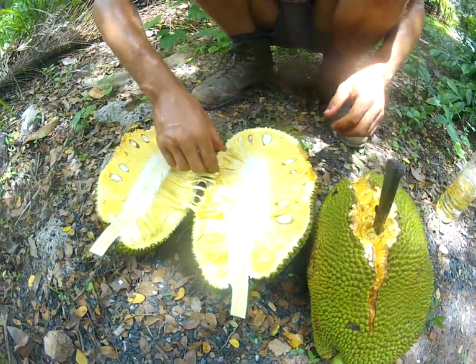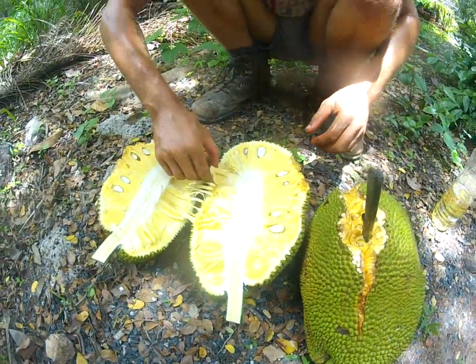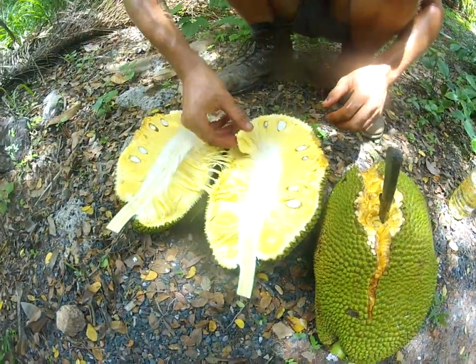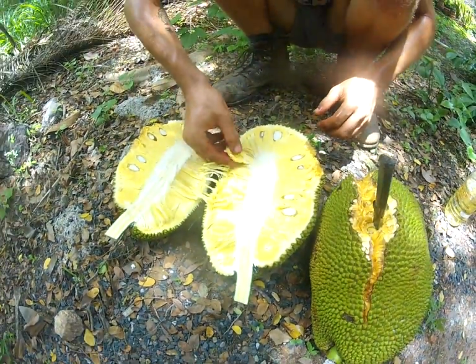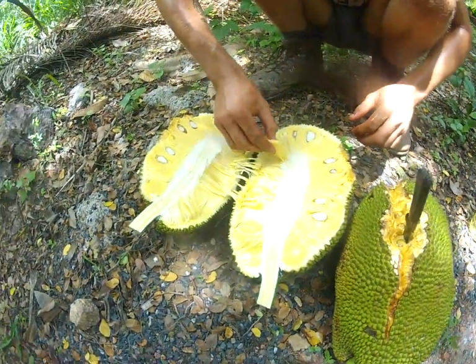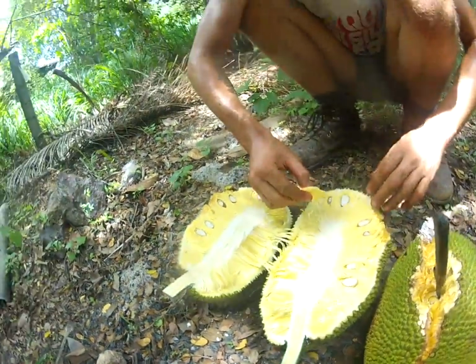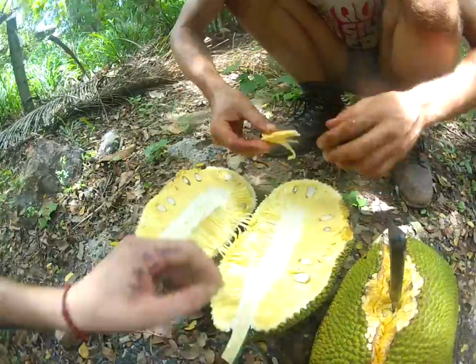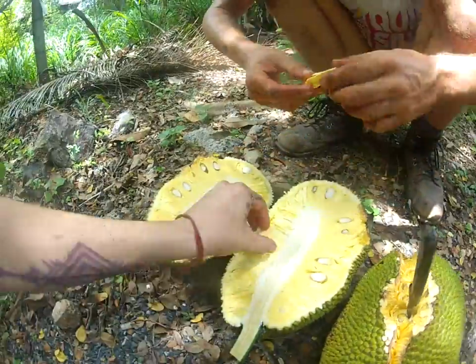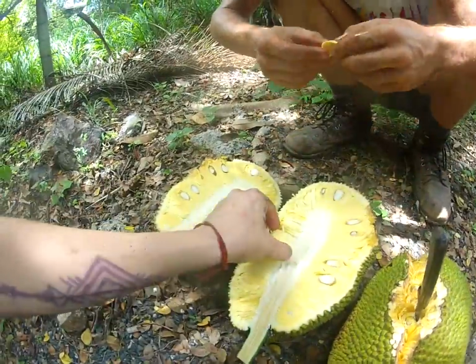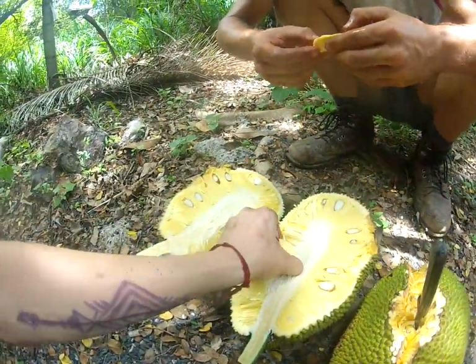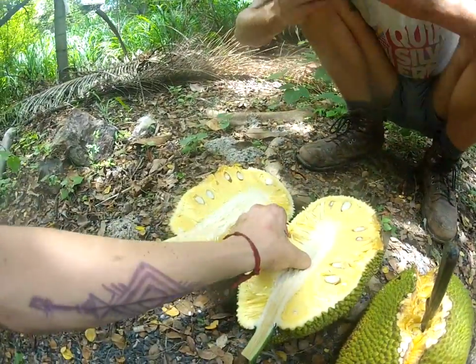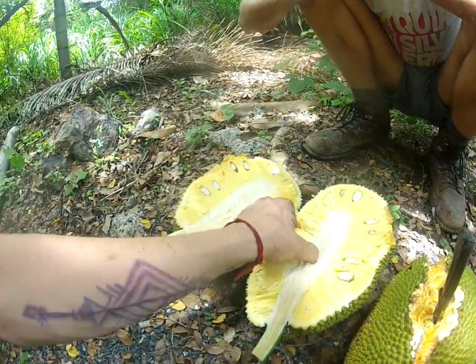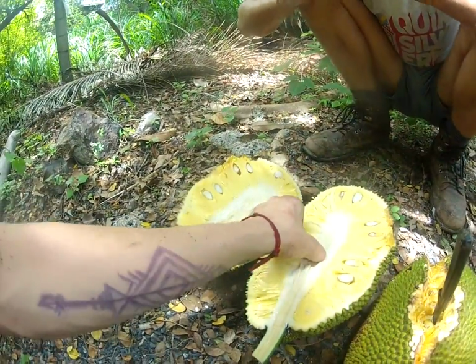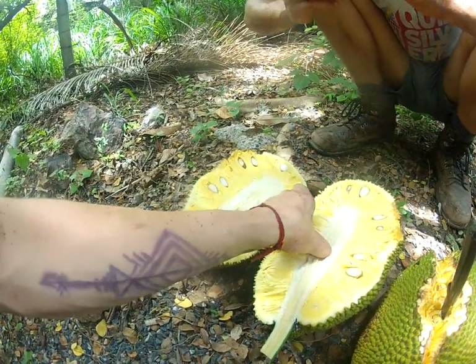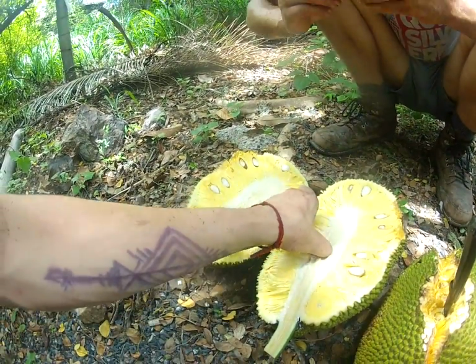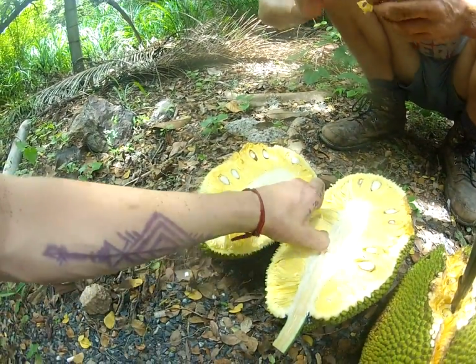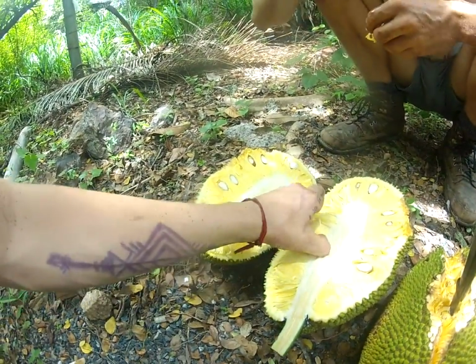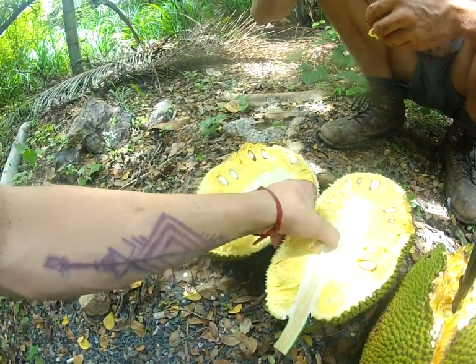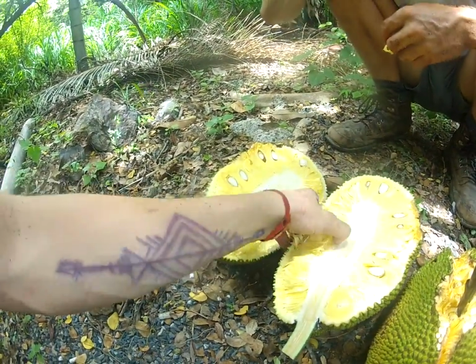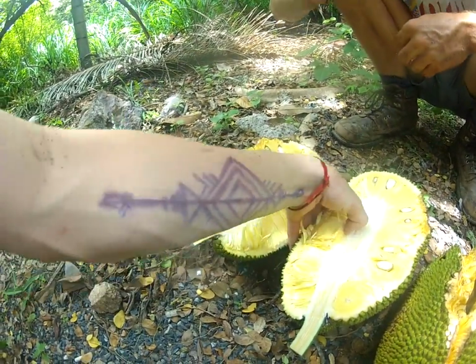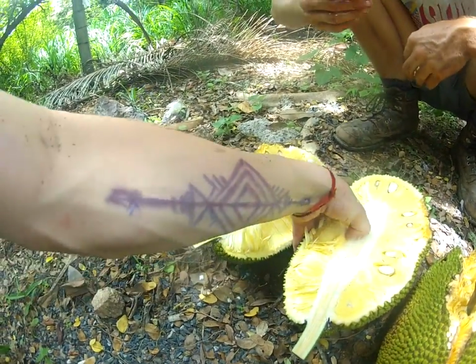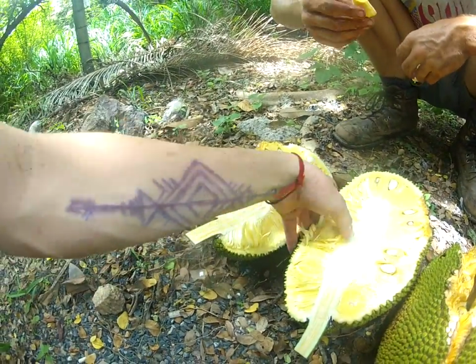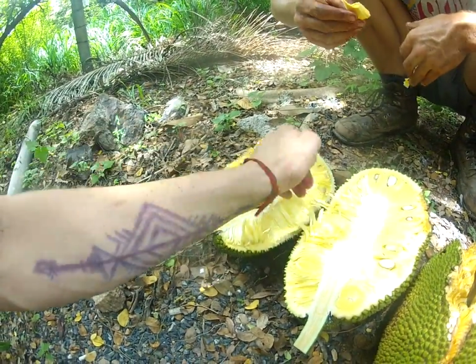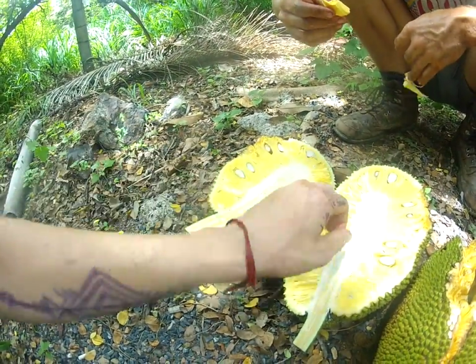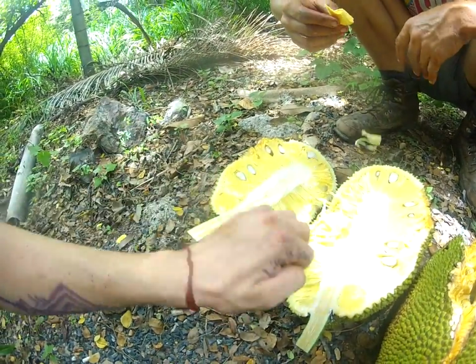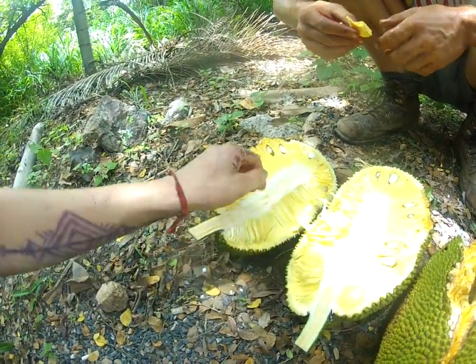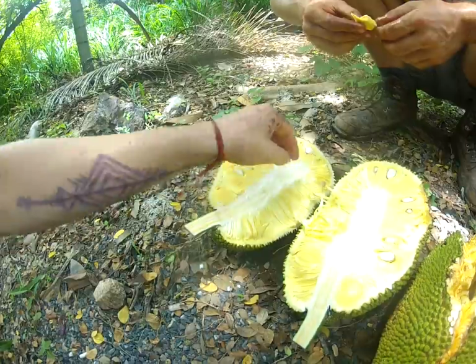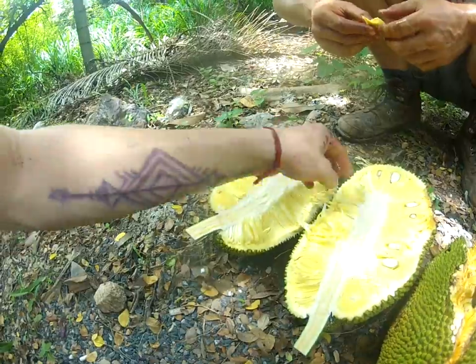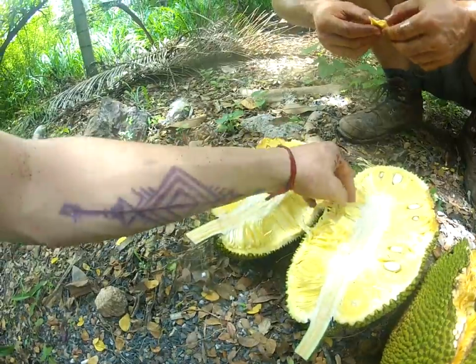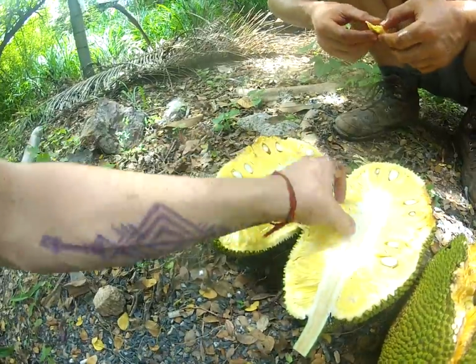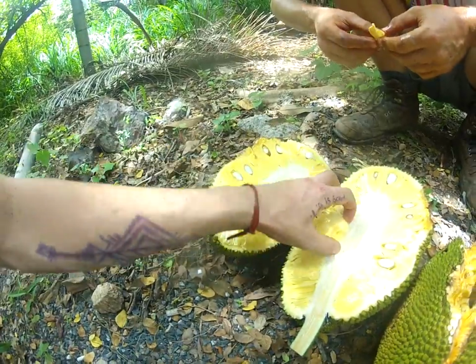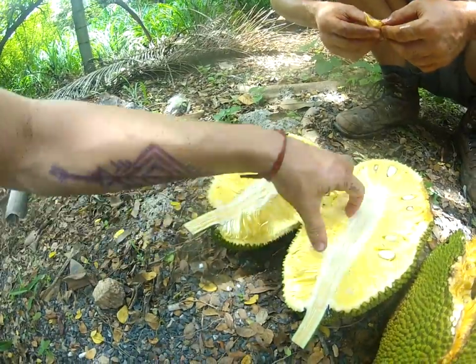Mmm, yummy. So these are the bulbs — these are what get you the protein. I can't get it out. There is a lot of rubber.